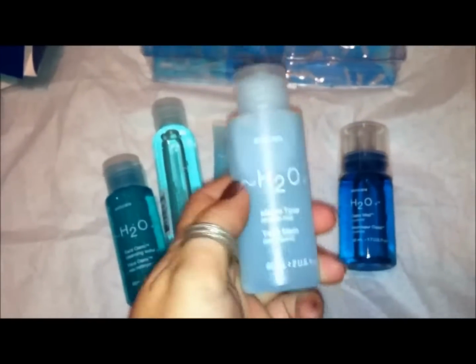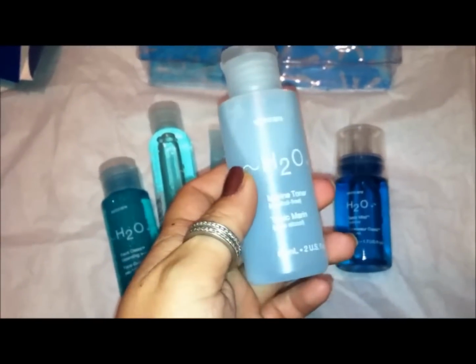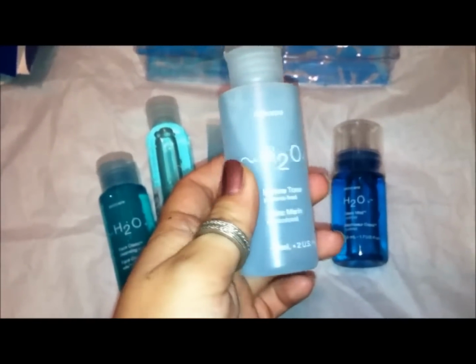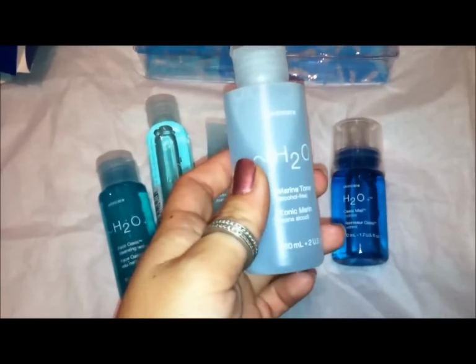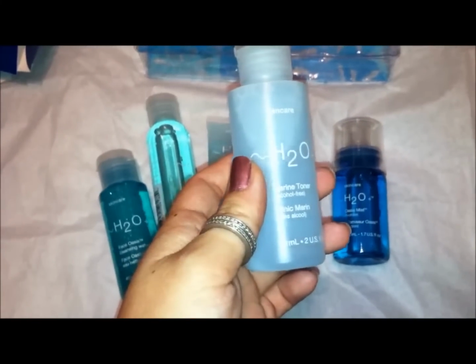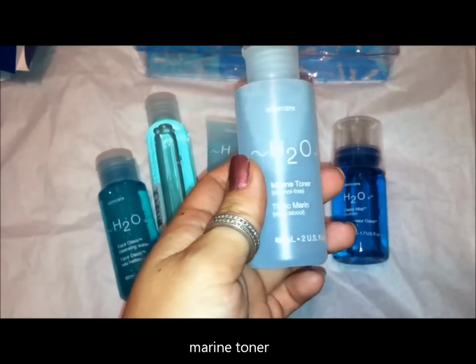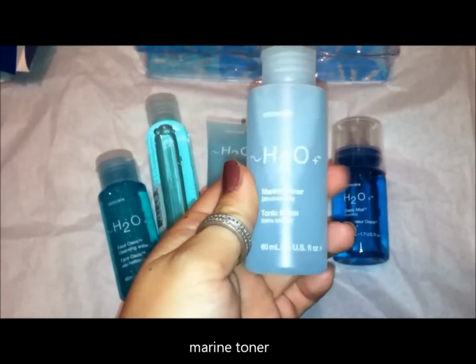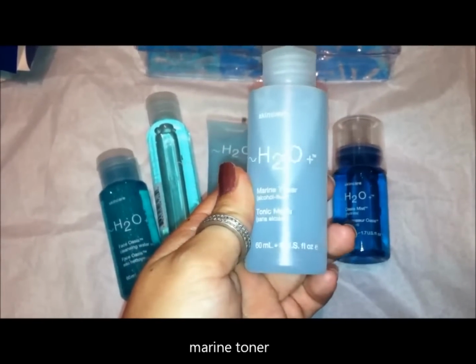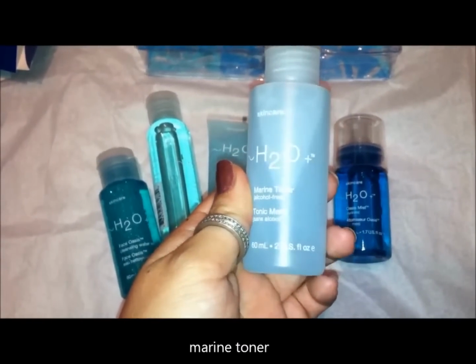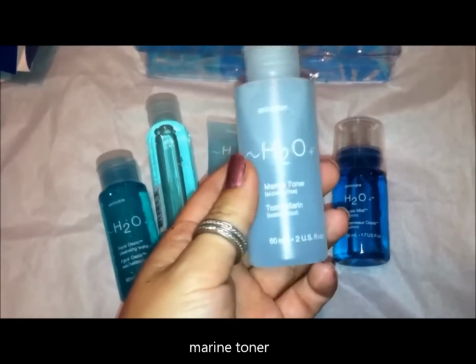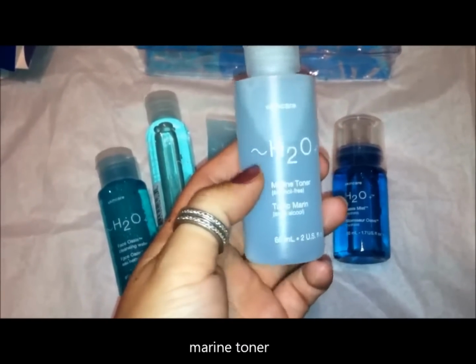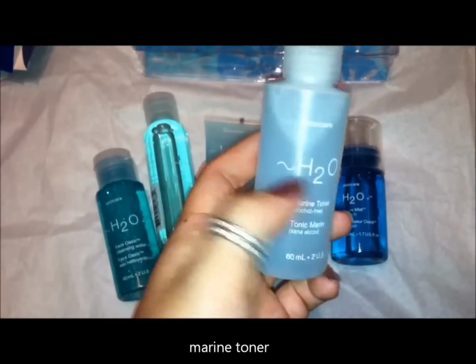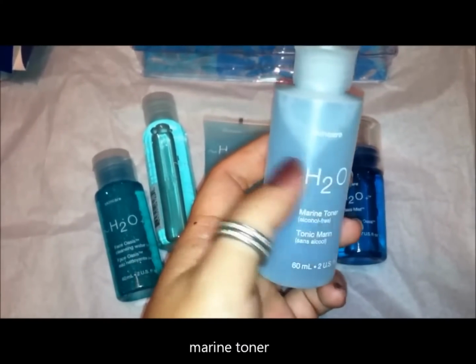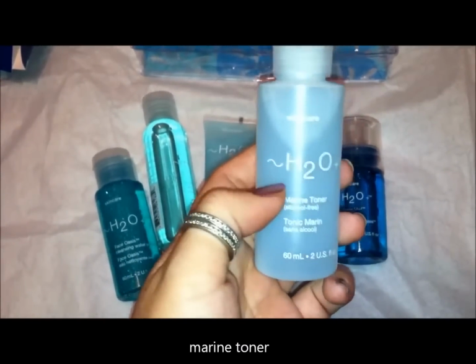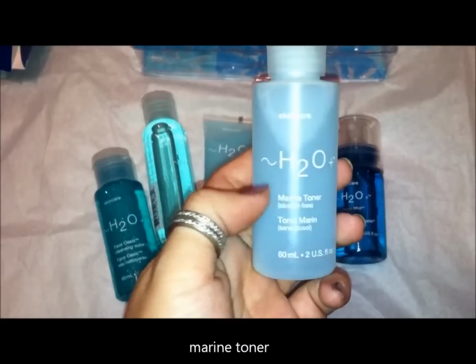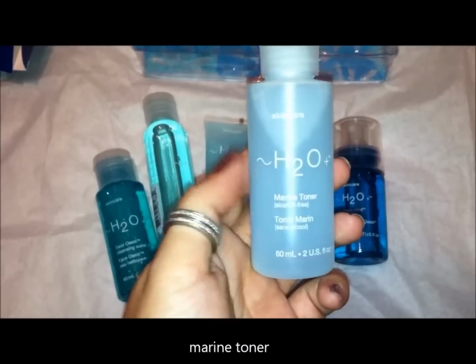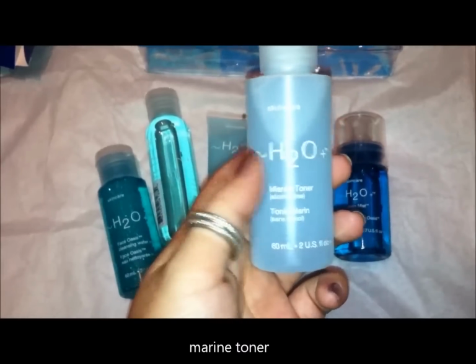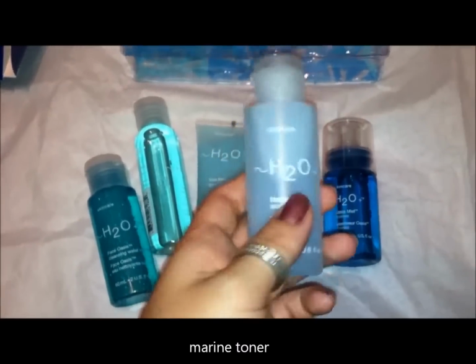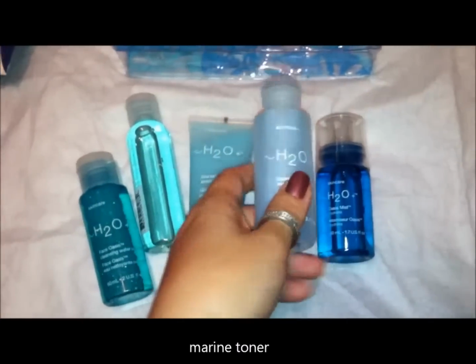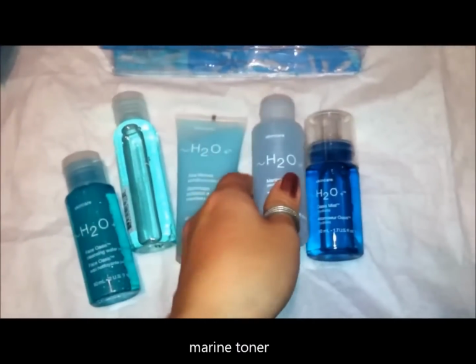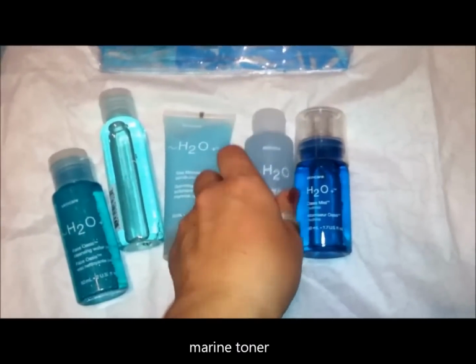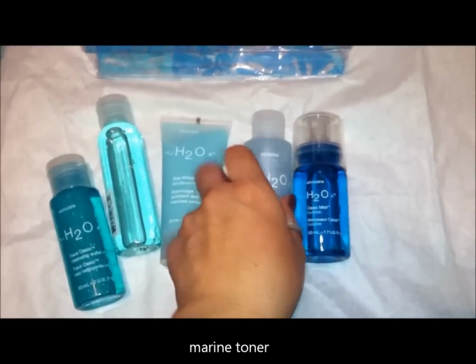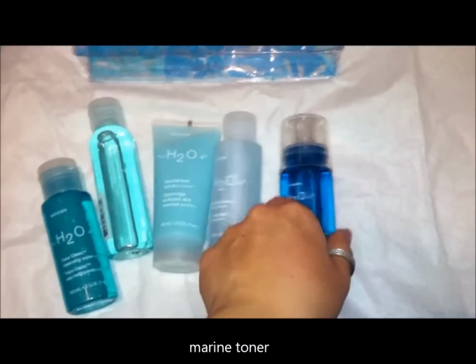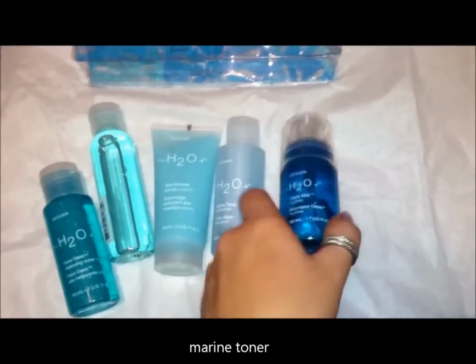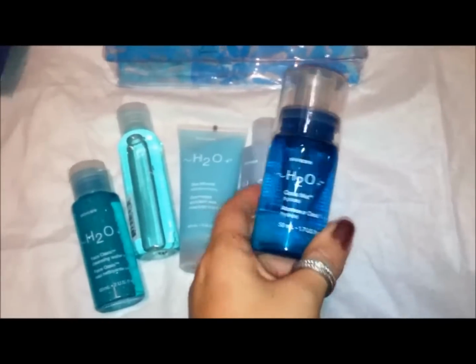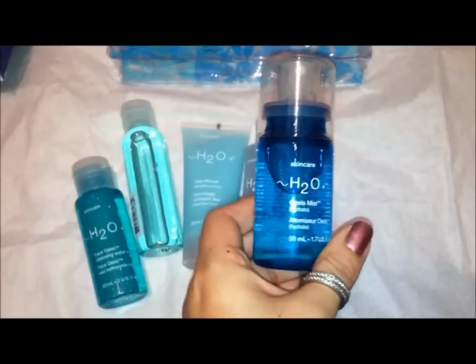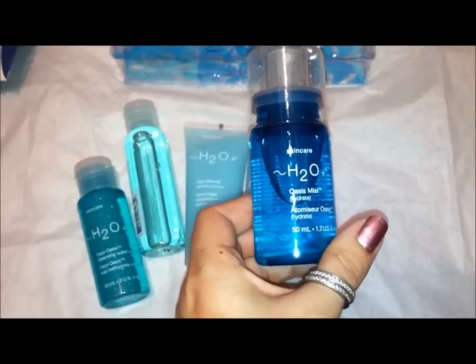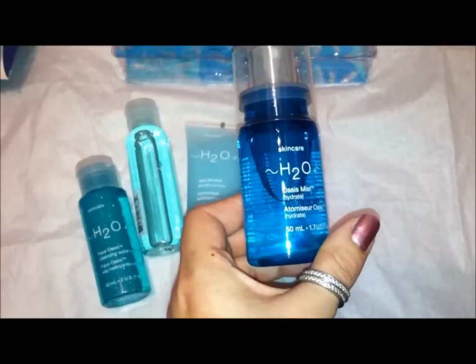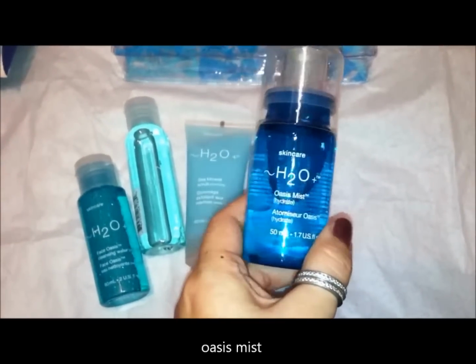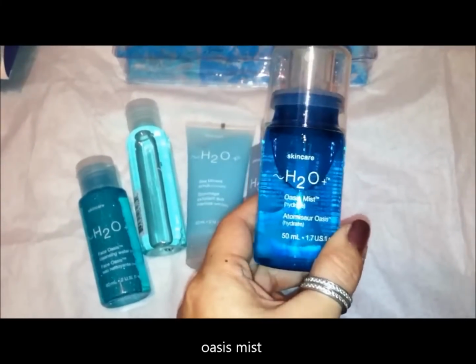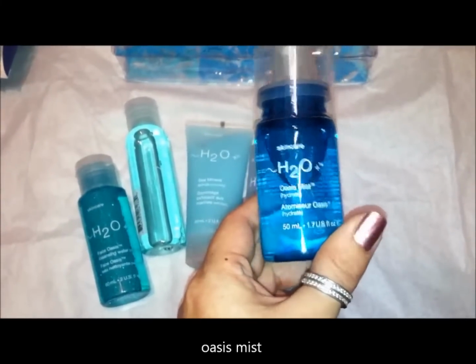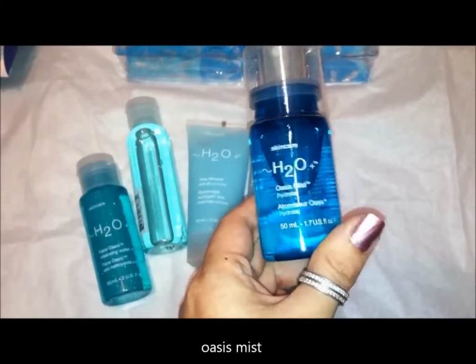This is the H2O Plus Marine Toner, which is a really nice light toner. And then this is the Oasis Mist, which I obviously love.